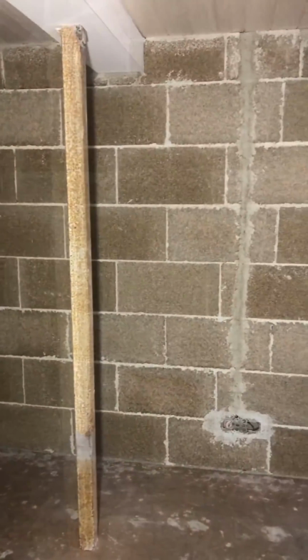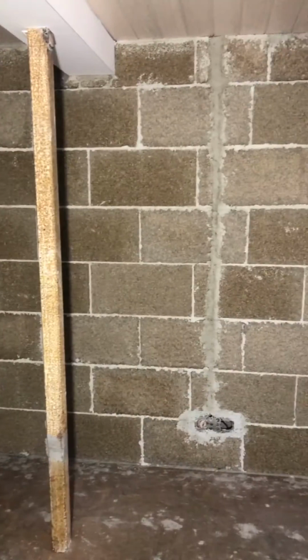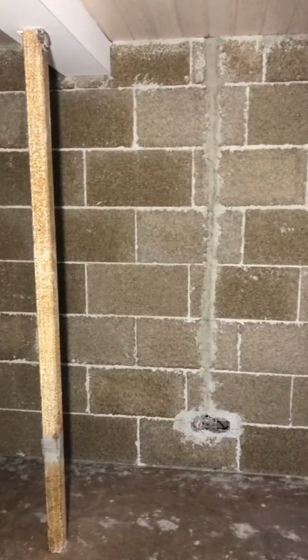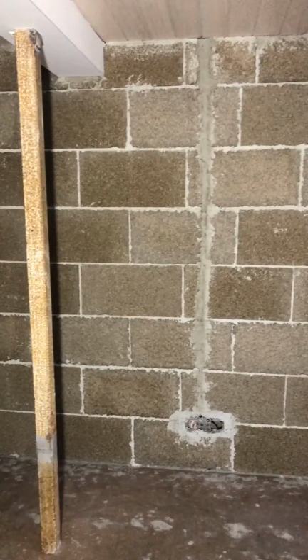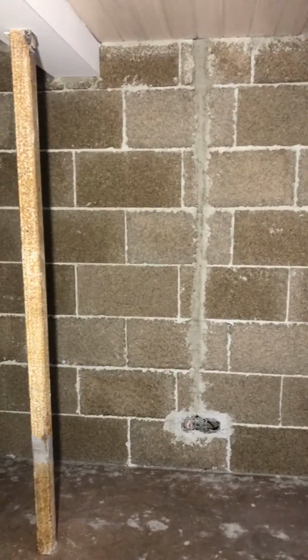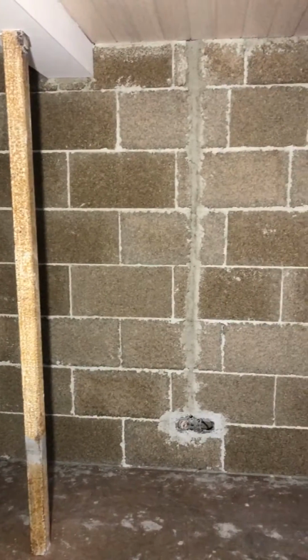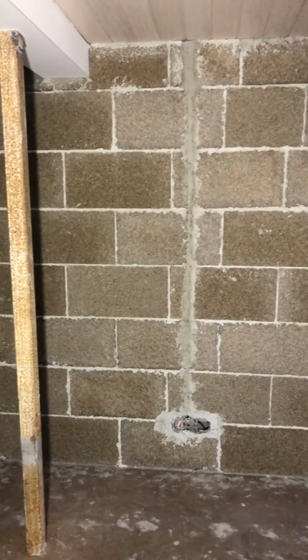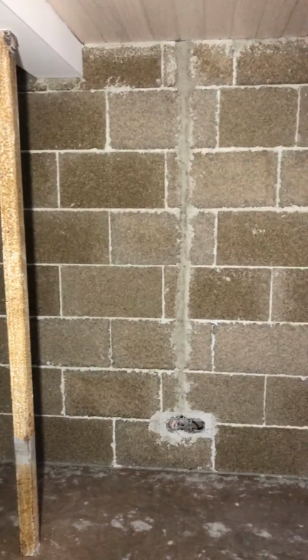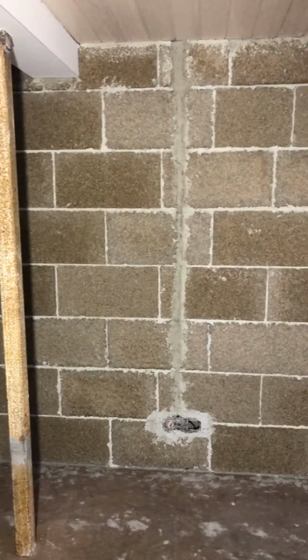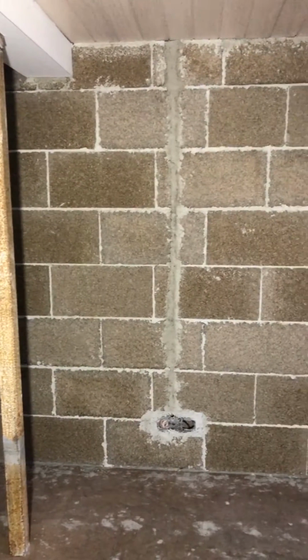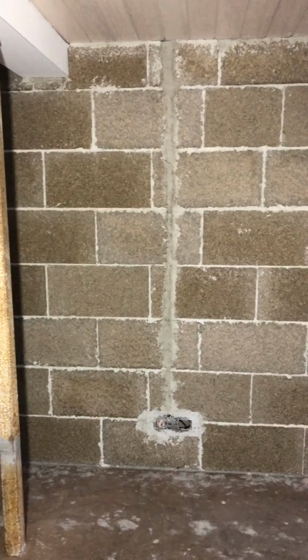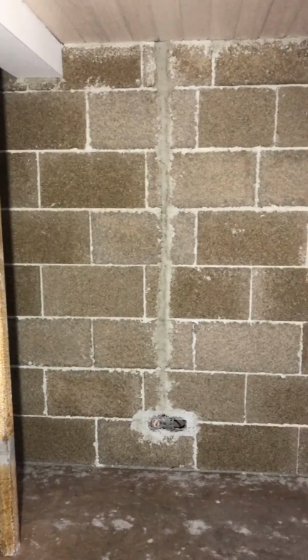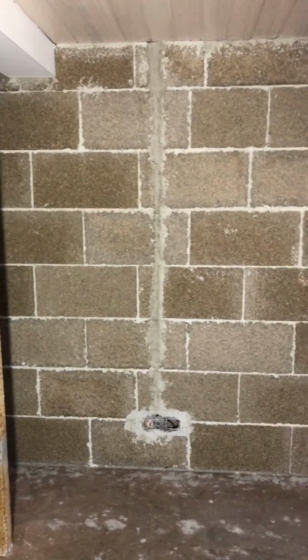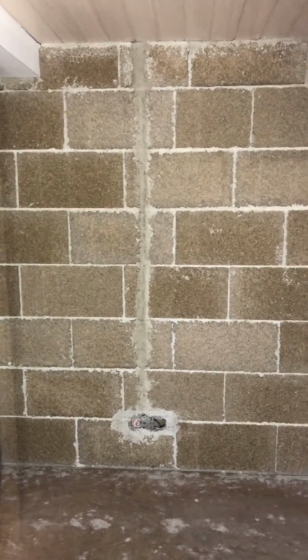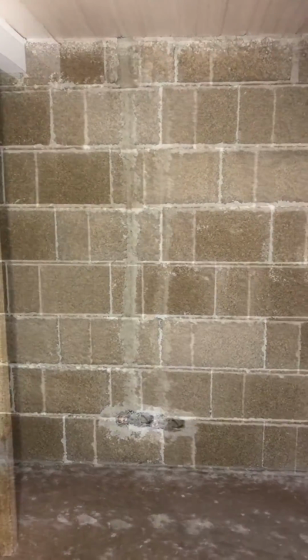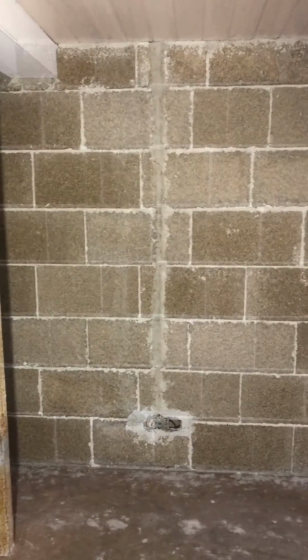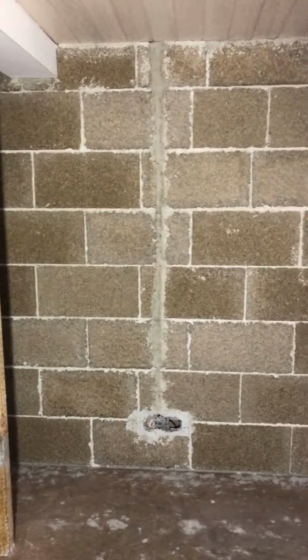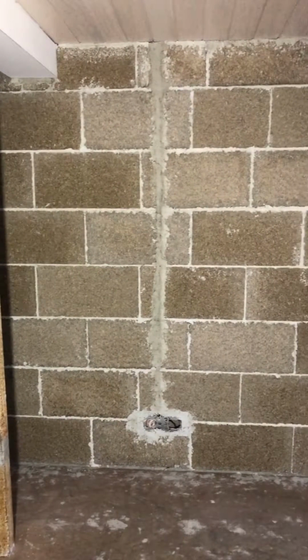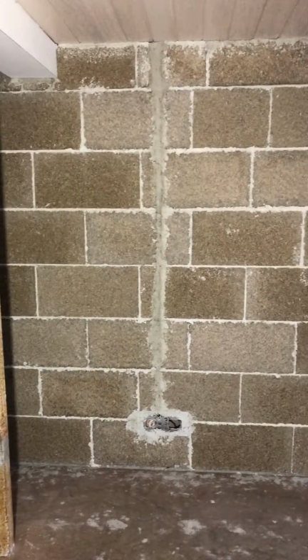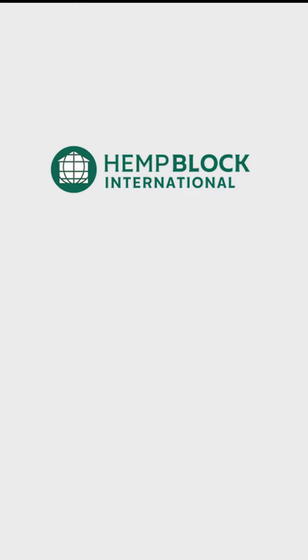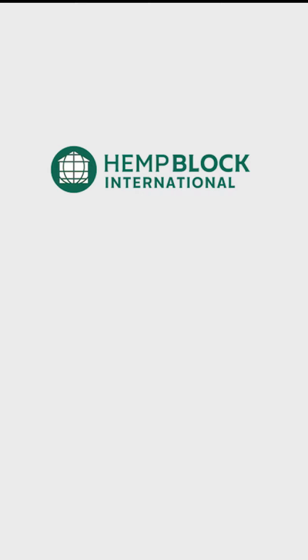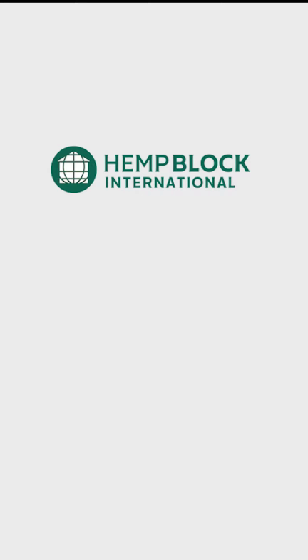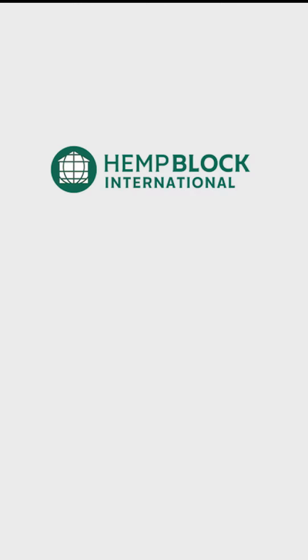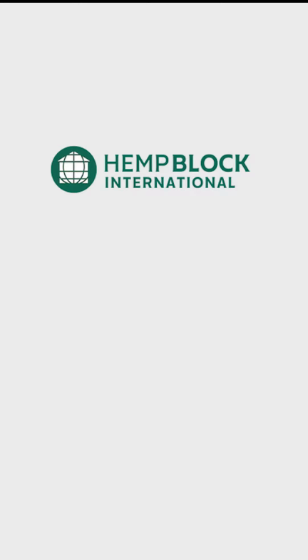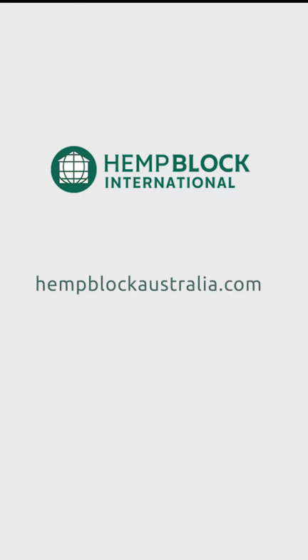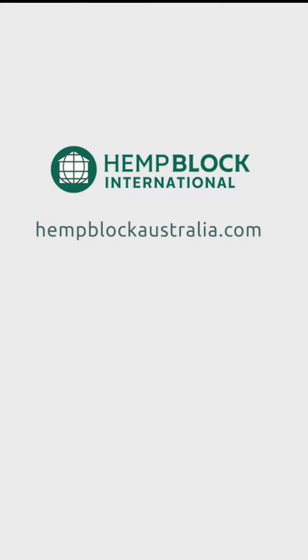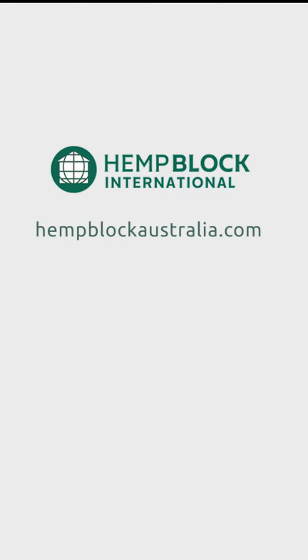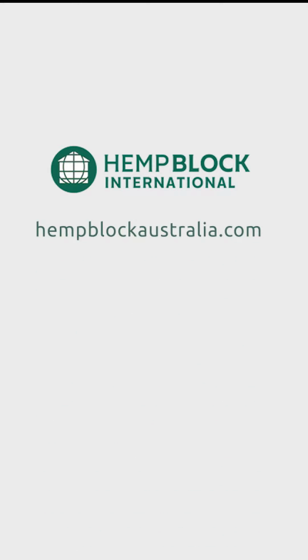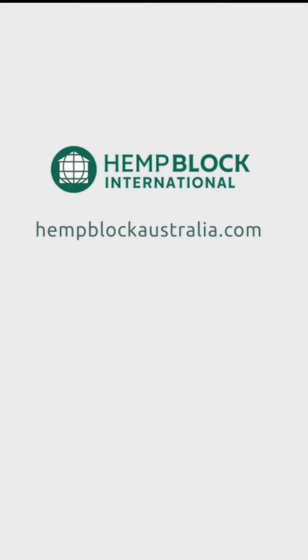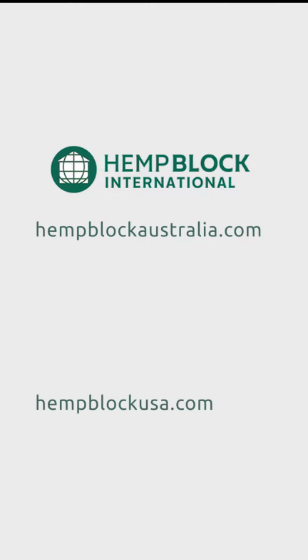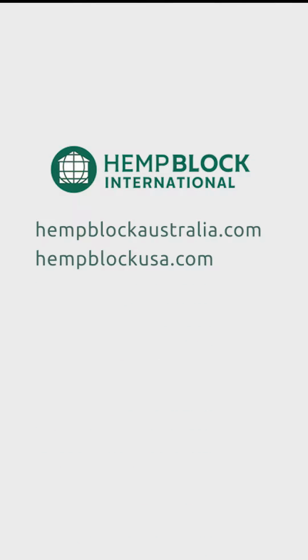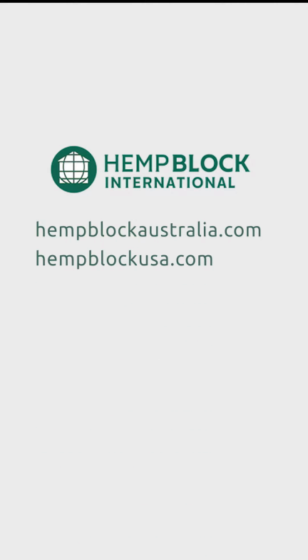You will see this in our next videos. Et voila! Thanks for watching and keep in tune with HempBlock International Australia and USA.